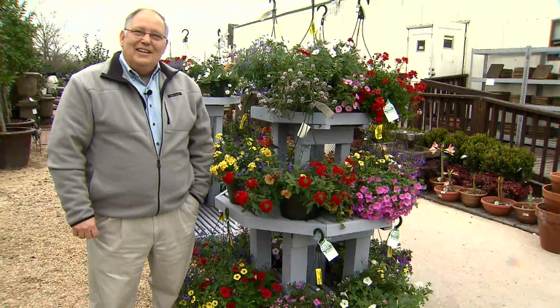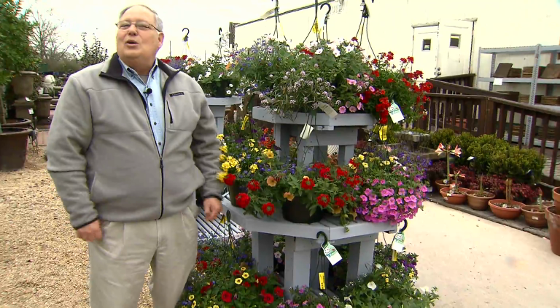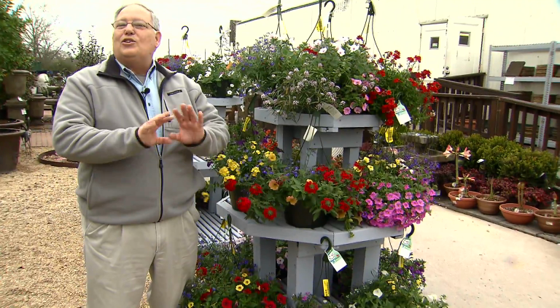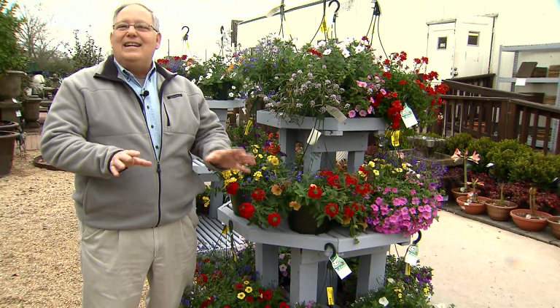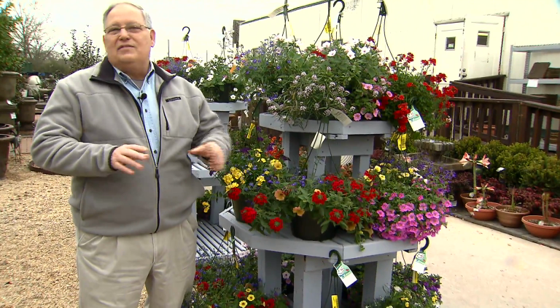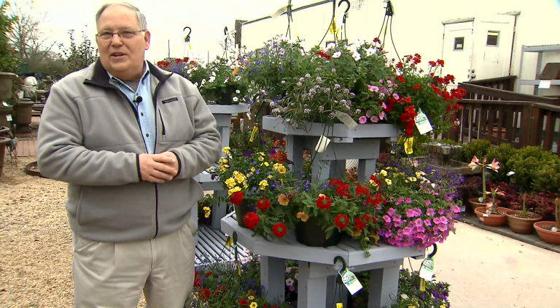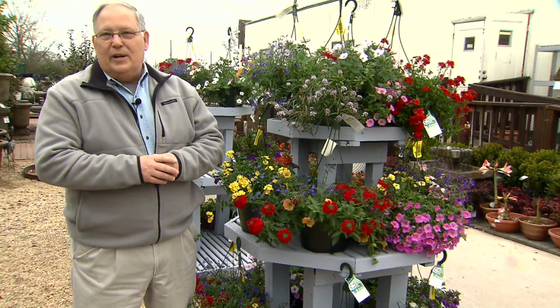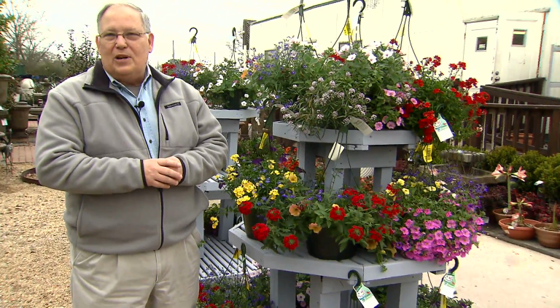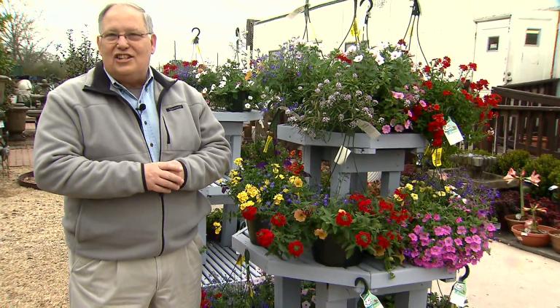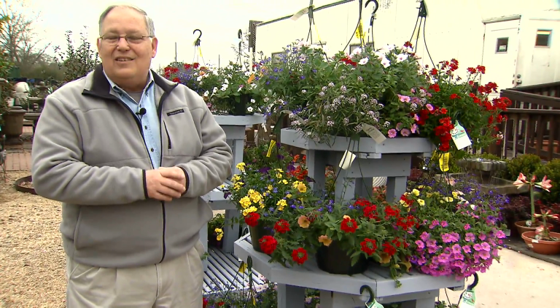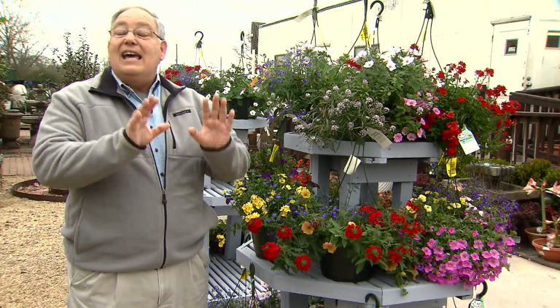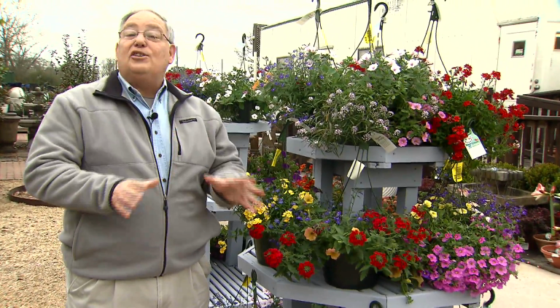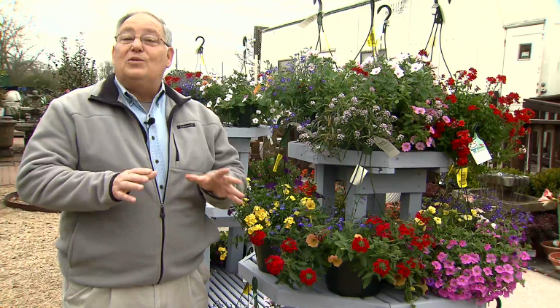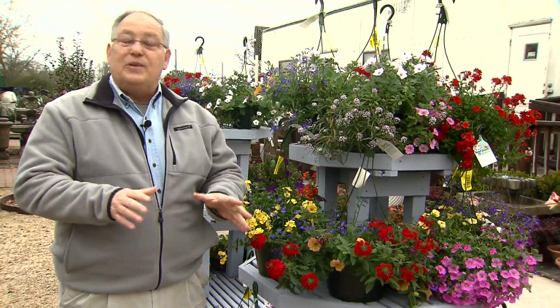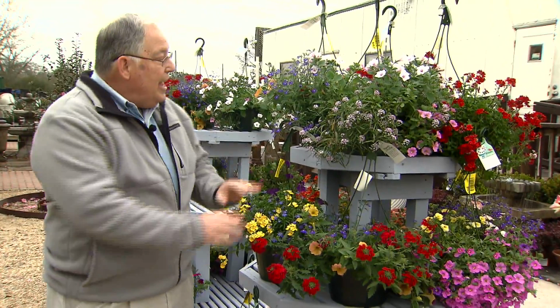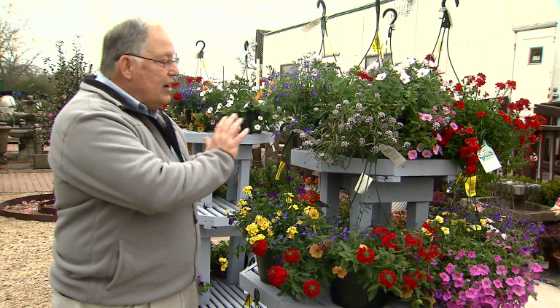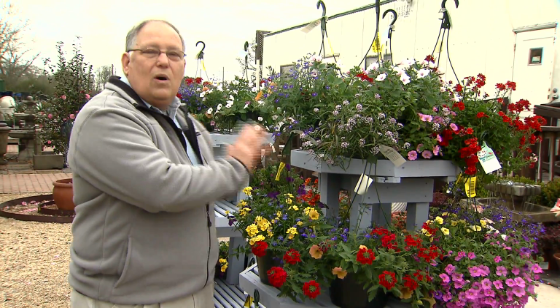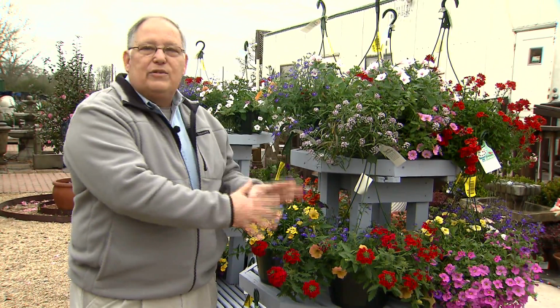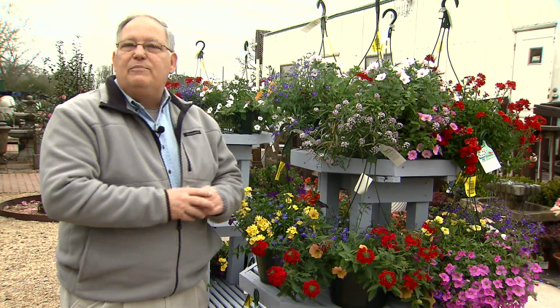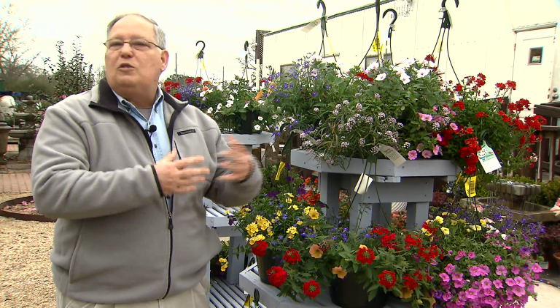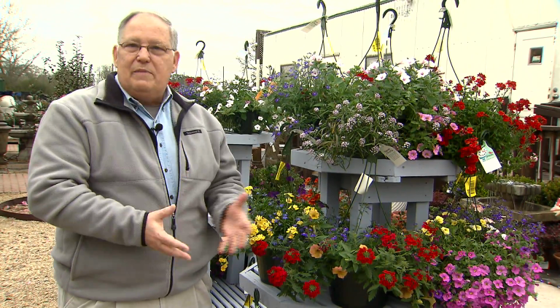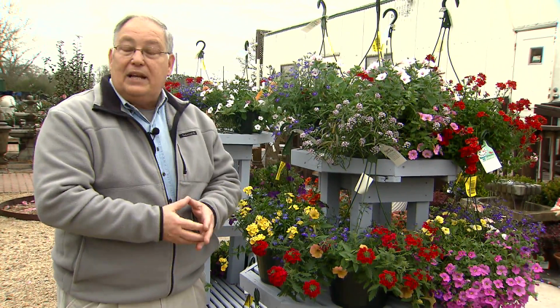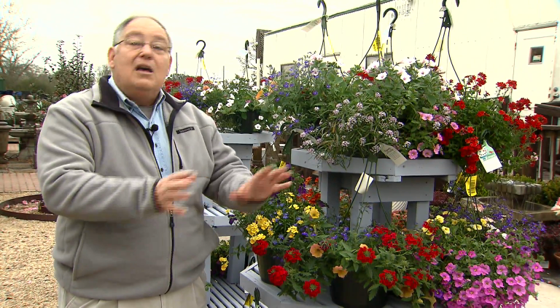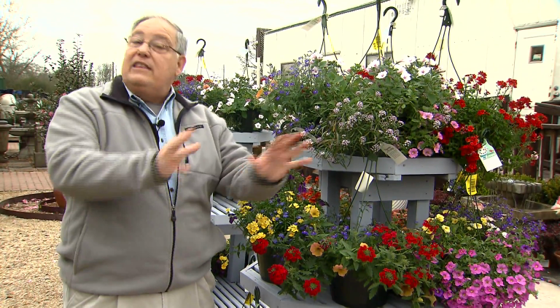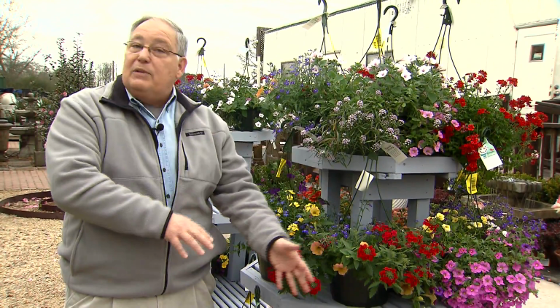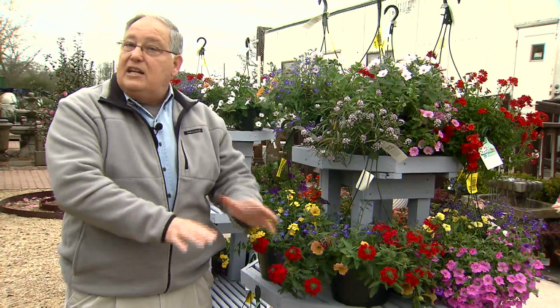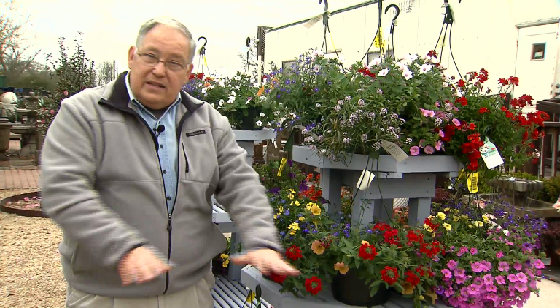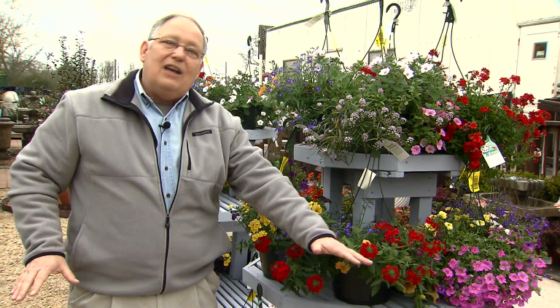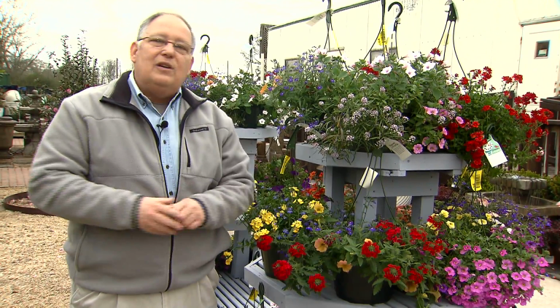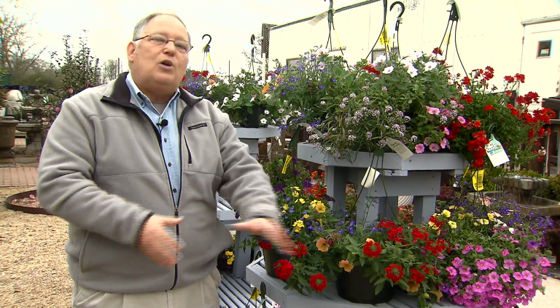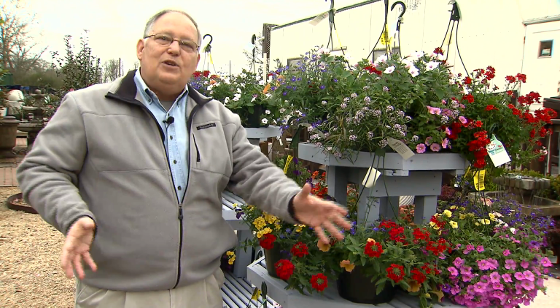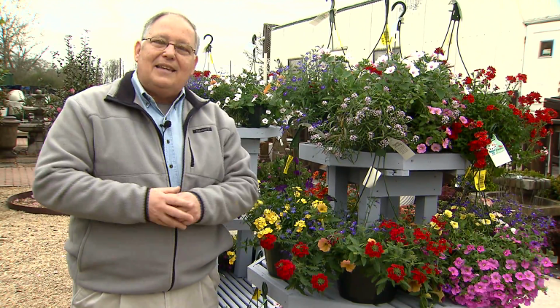Don't let the gray days of late winter and early spring get you down. Head out to your local nurseries and you'll find a wide variety of beautiful blooming bedding plants. Many of them can be planted into beds in the ground to brighten up your landscape.